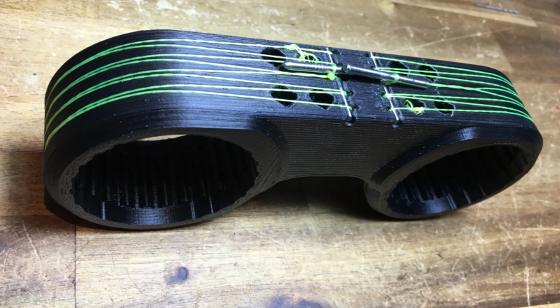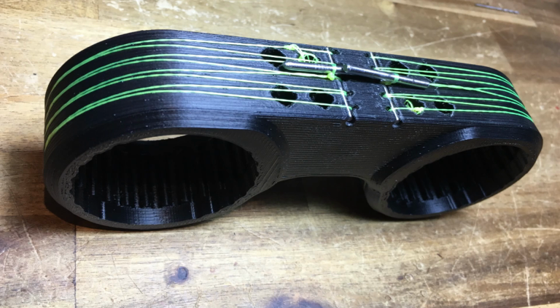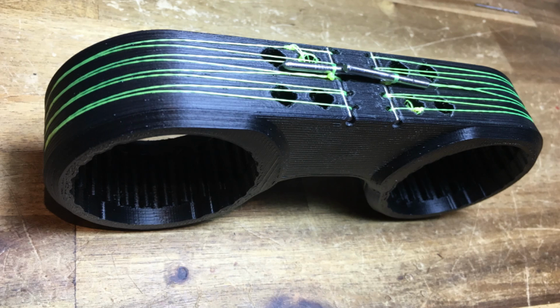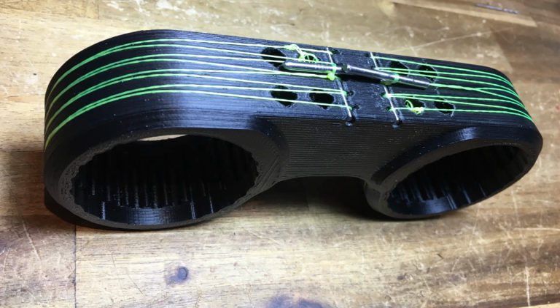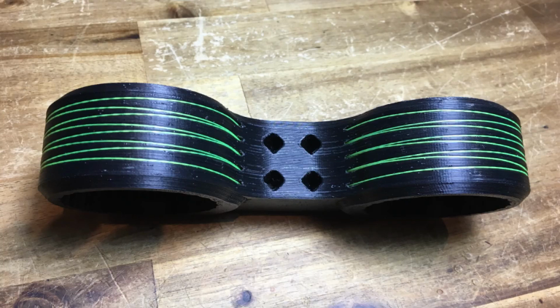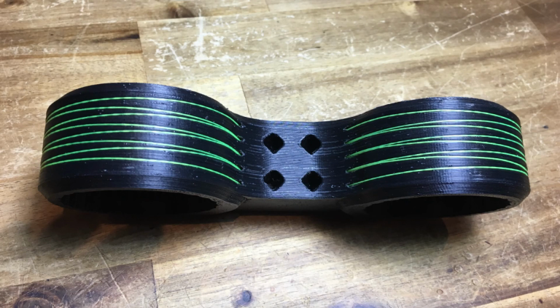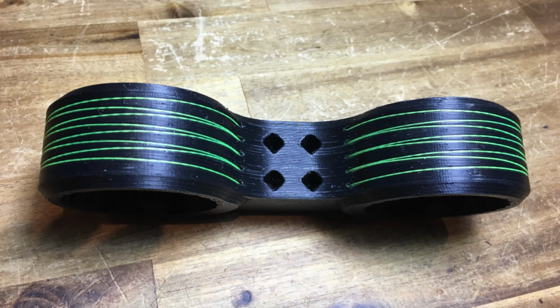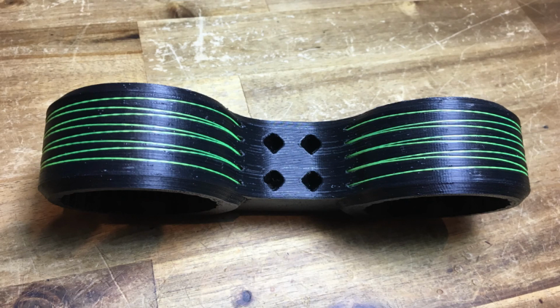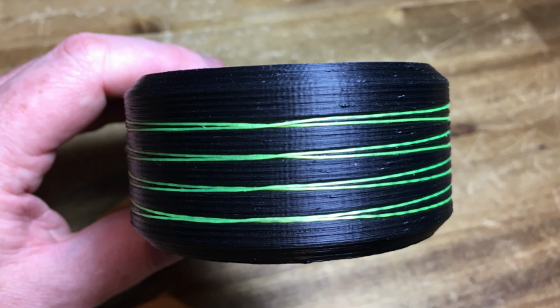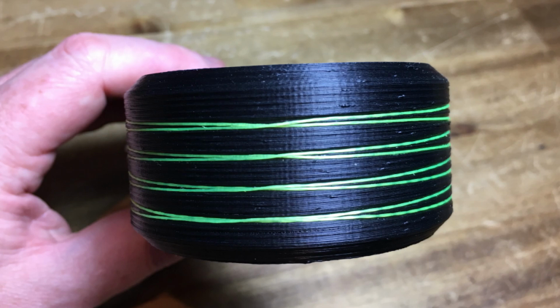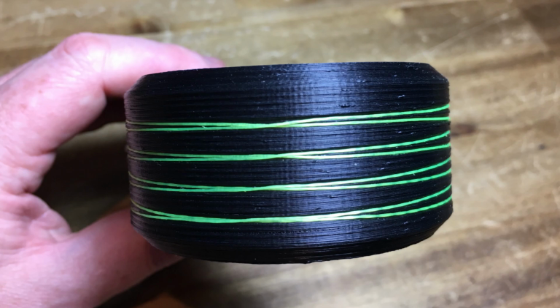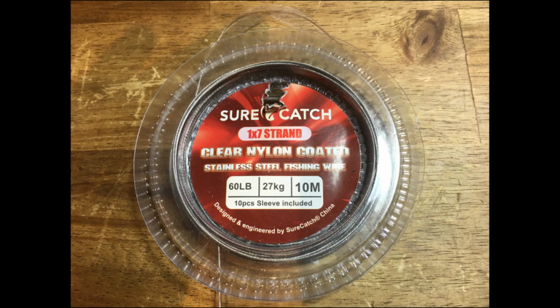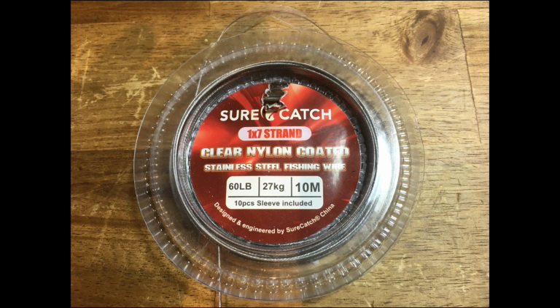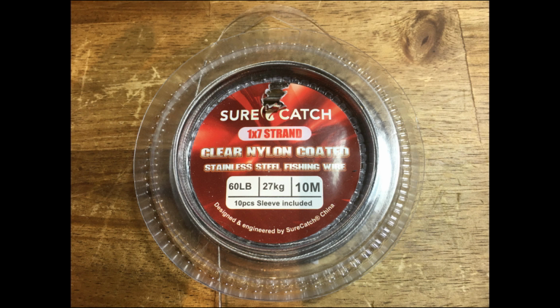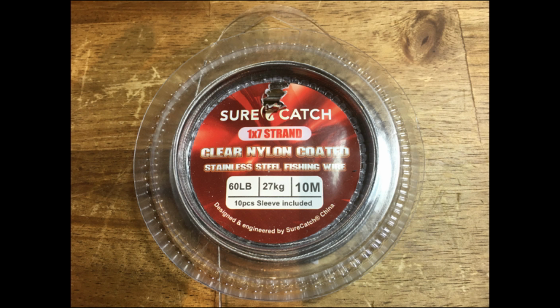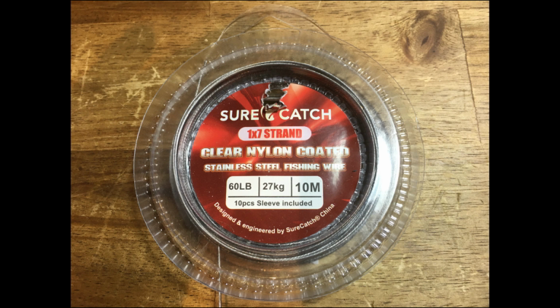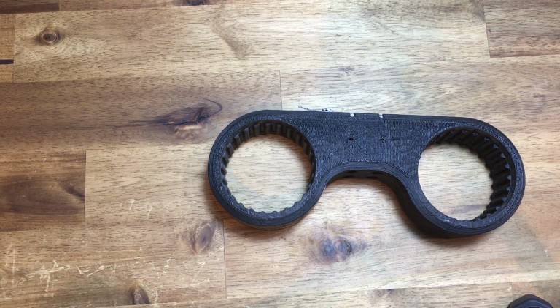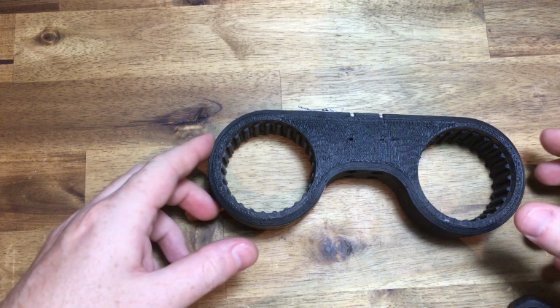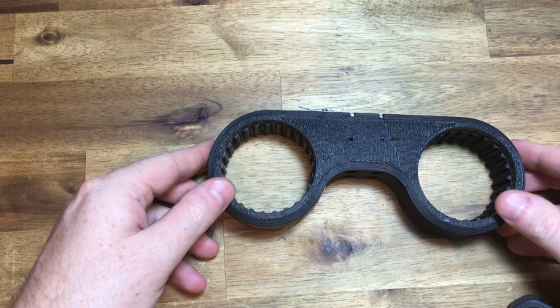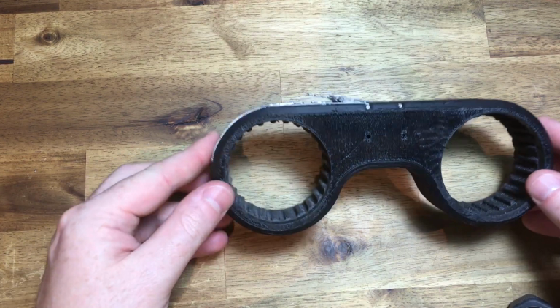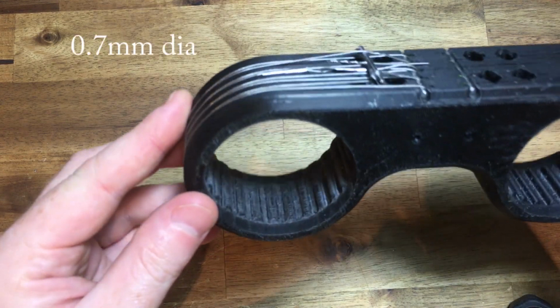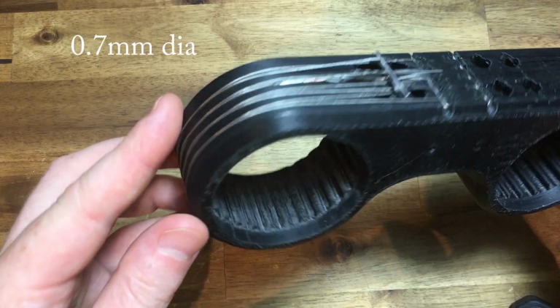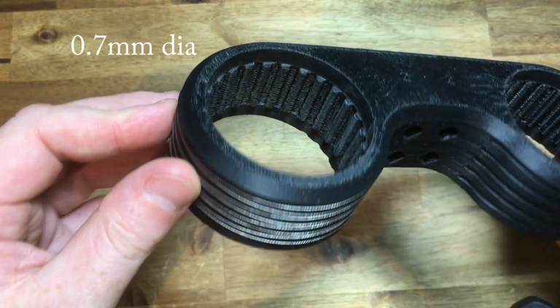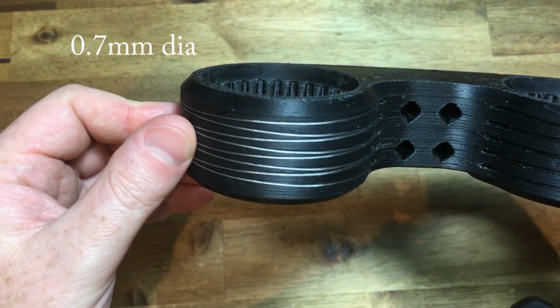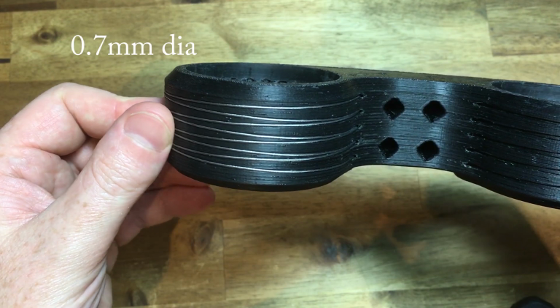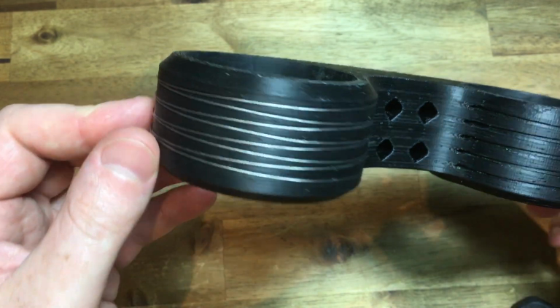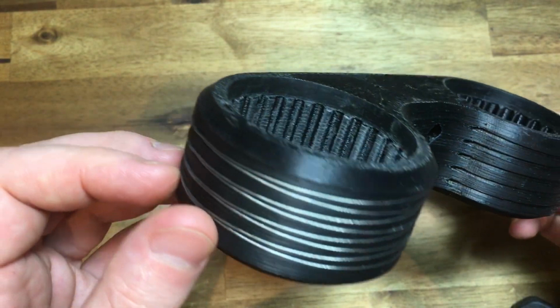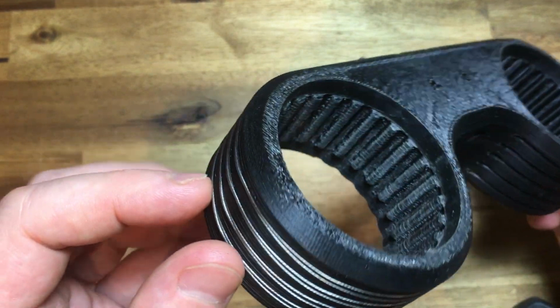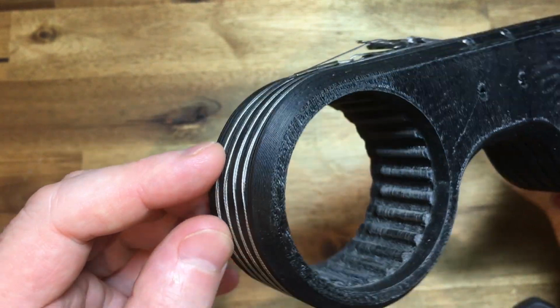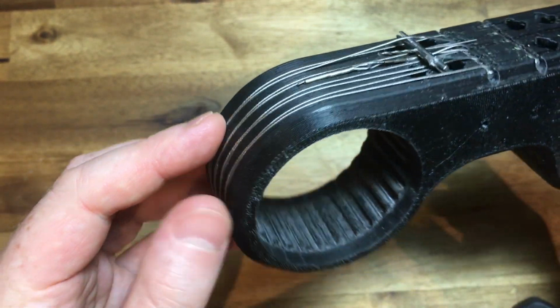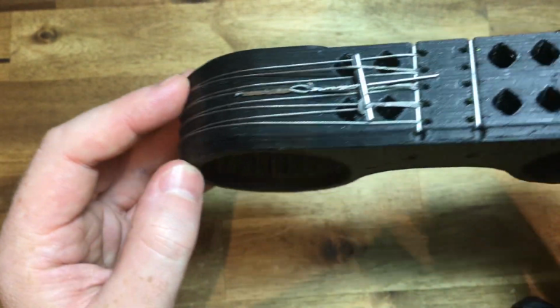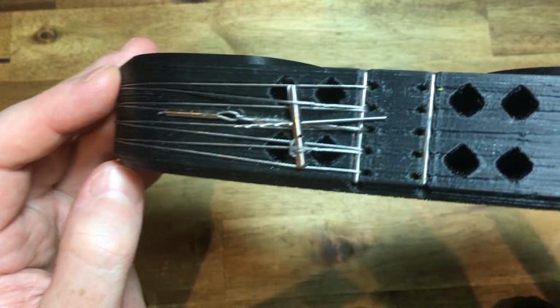I started with low stretch braided fishing line, but it turned out to be too stretchy. So 0.7mm nylon coated 7-stranded tracer fishing line was used. It was then twisted on a pin to tighten the cable.